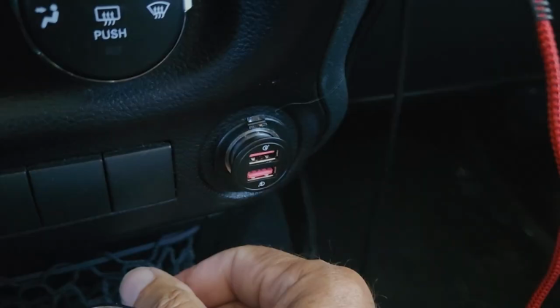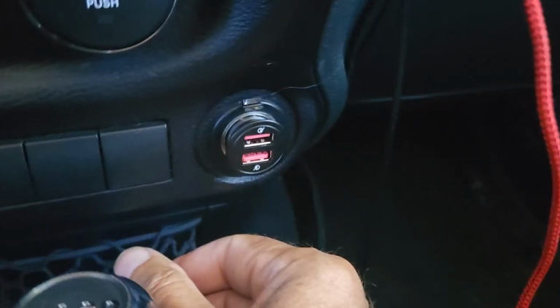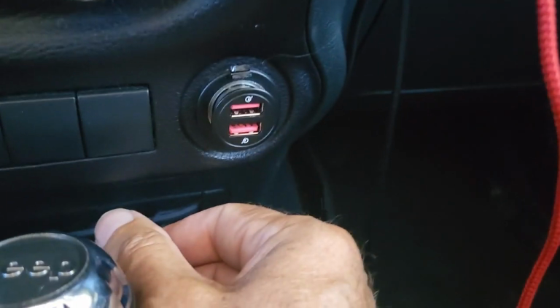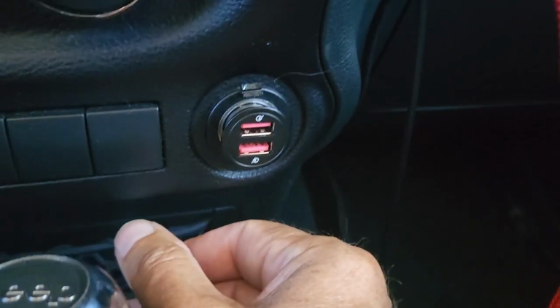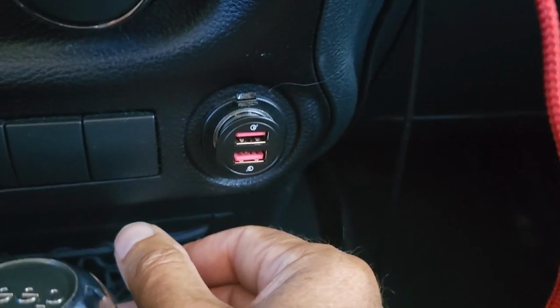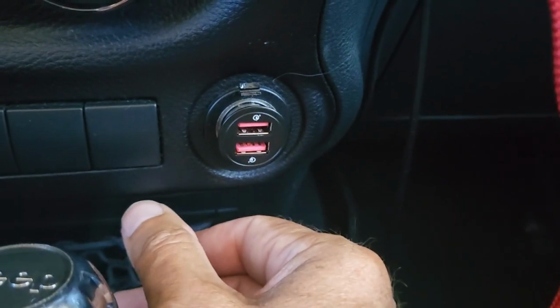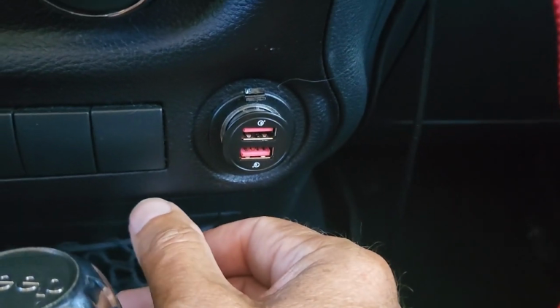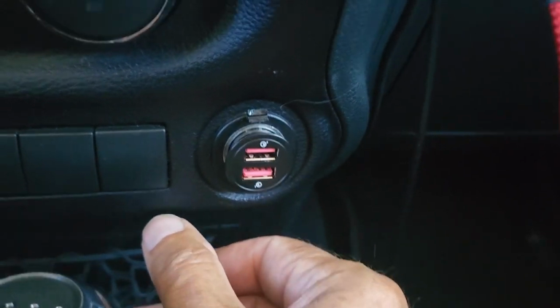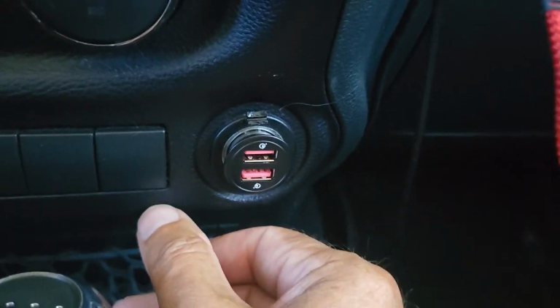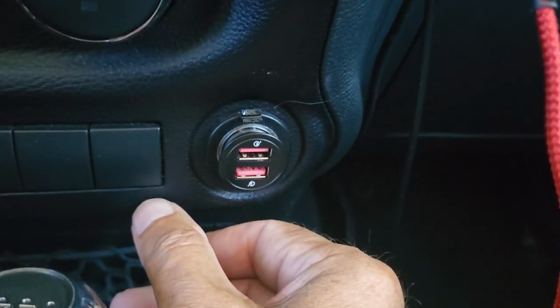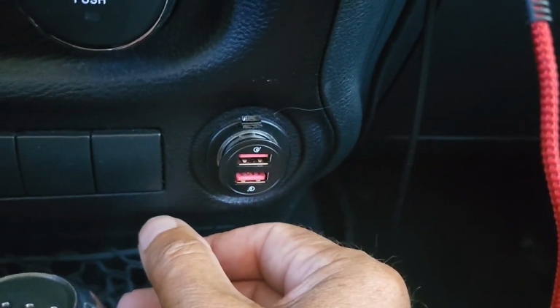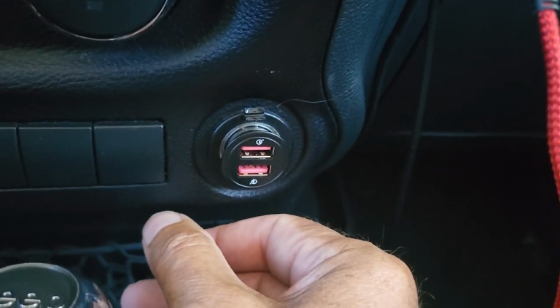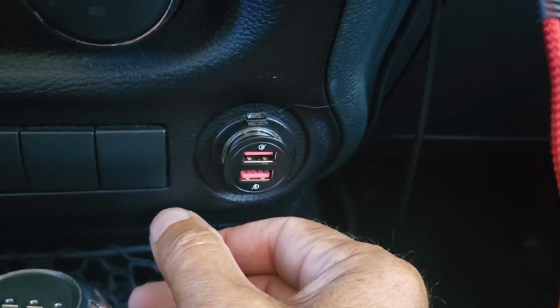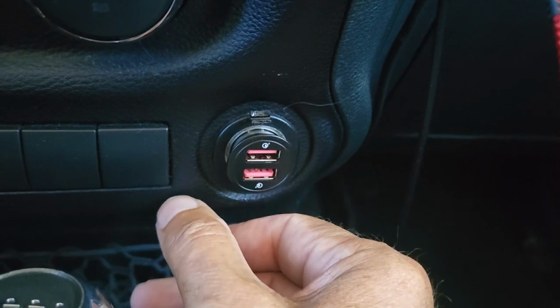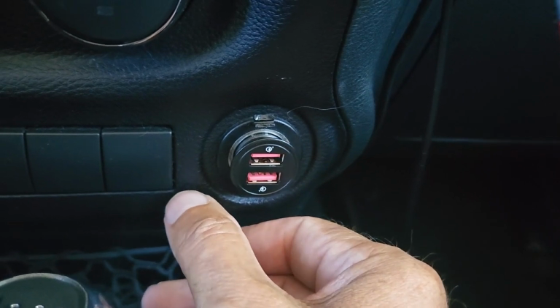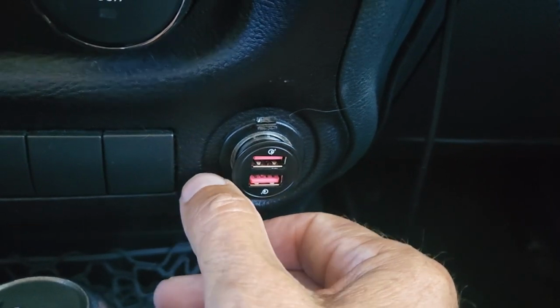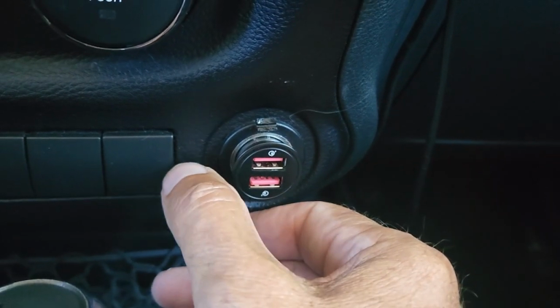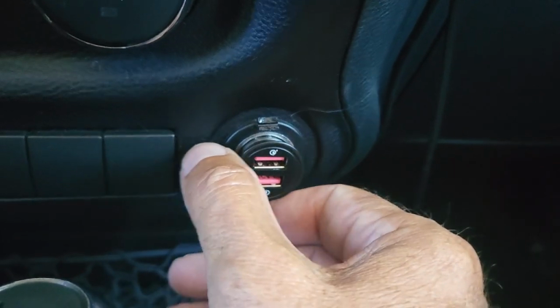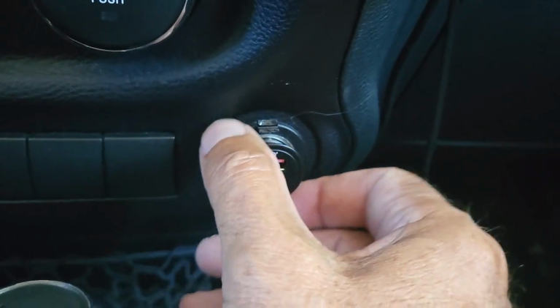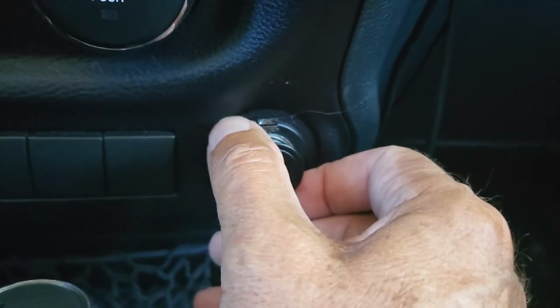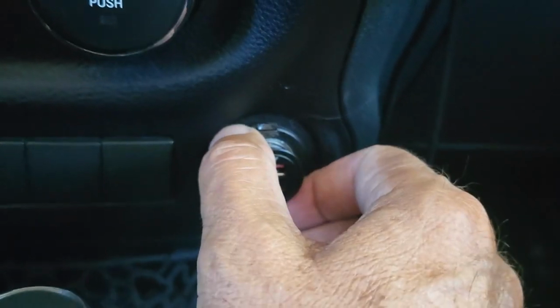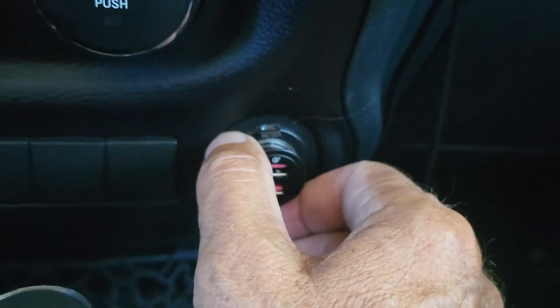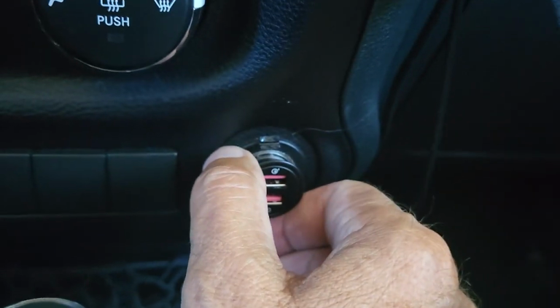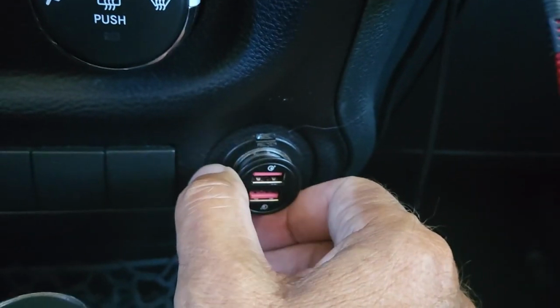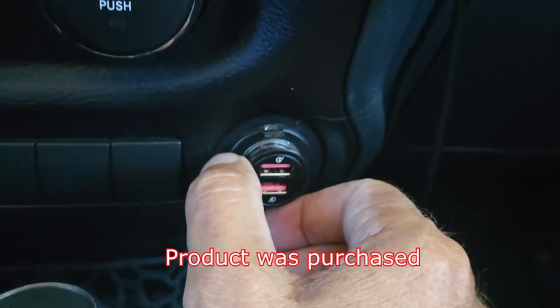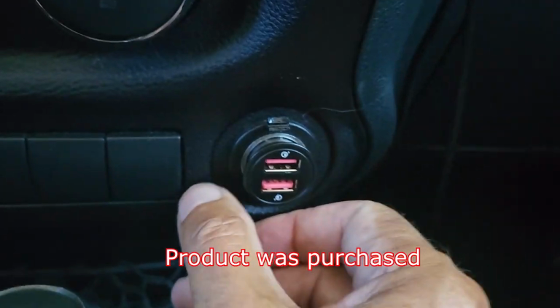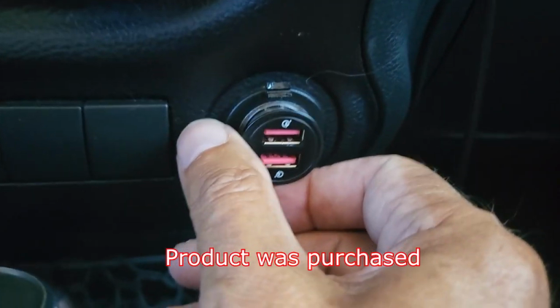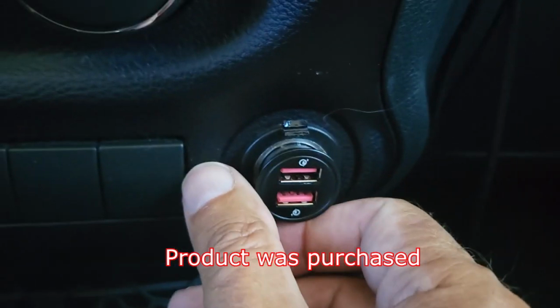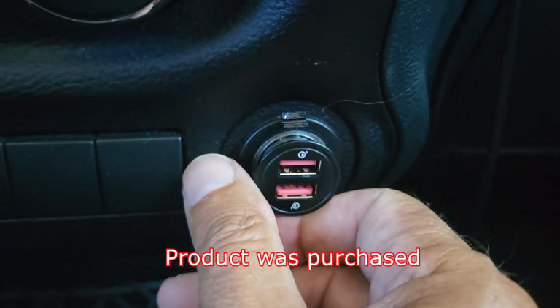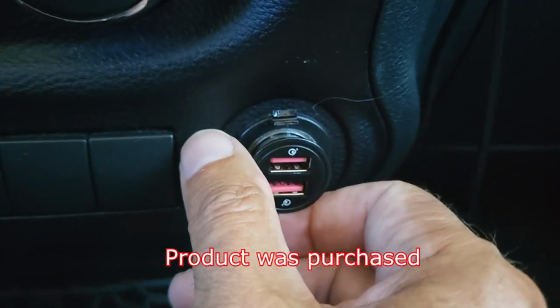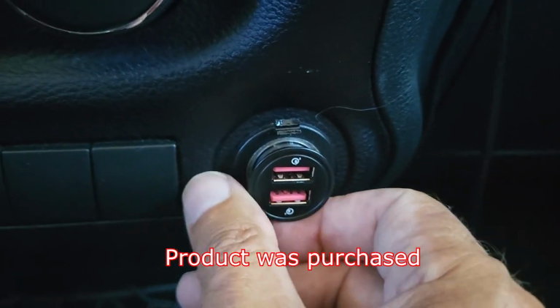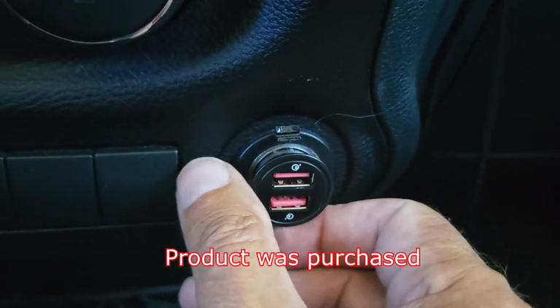Welcome back everybody, I'm Mark Anthony. Today I want to show you the Anope 45 watt dual USB Qualcomm quick chargers 3.0 — say that three times fast.